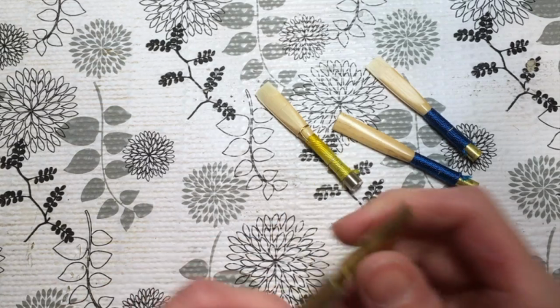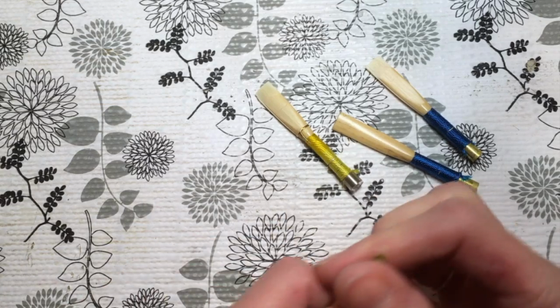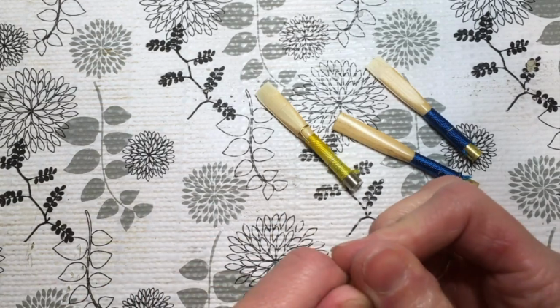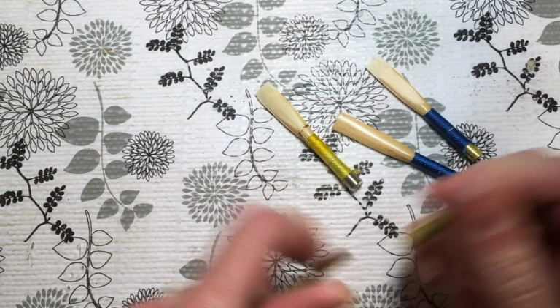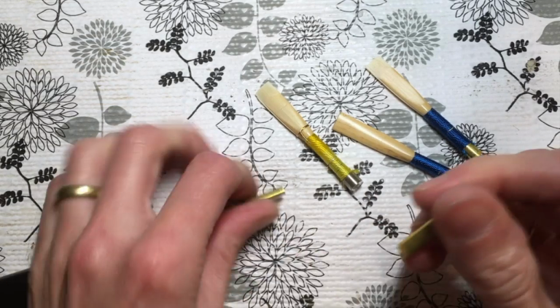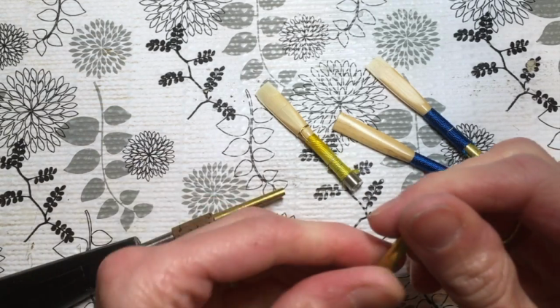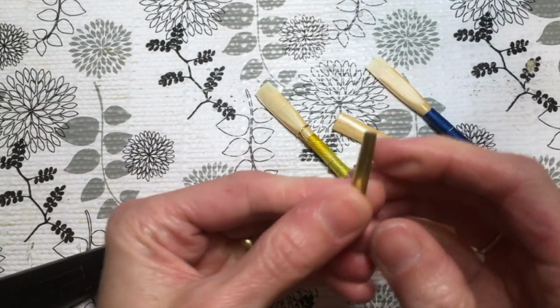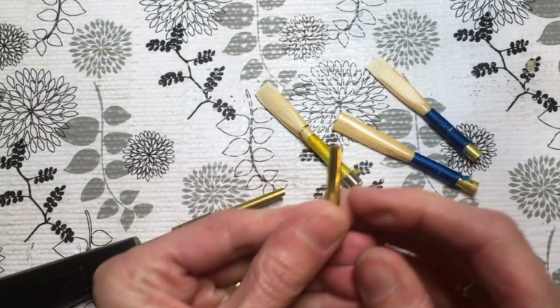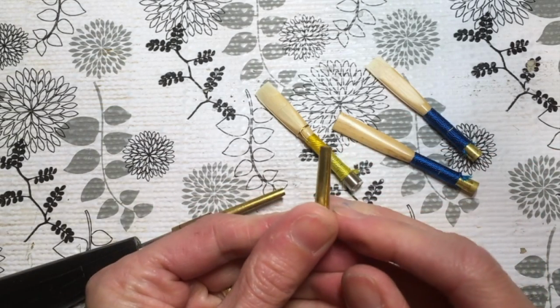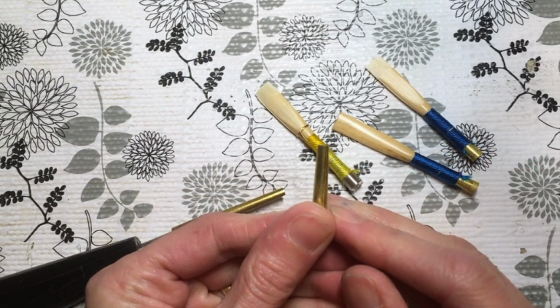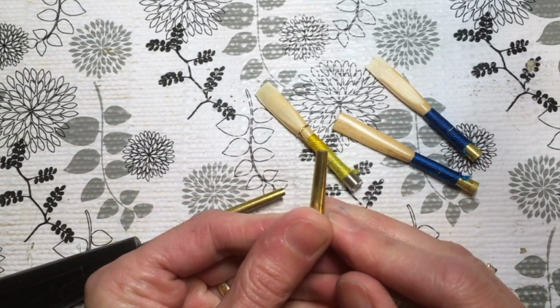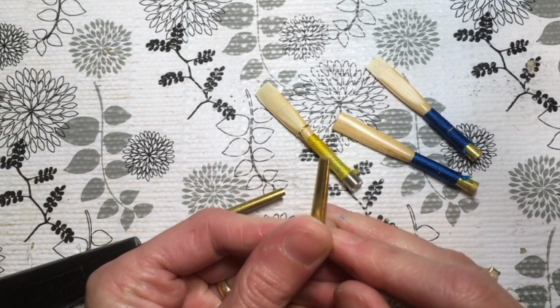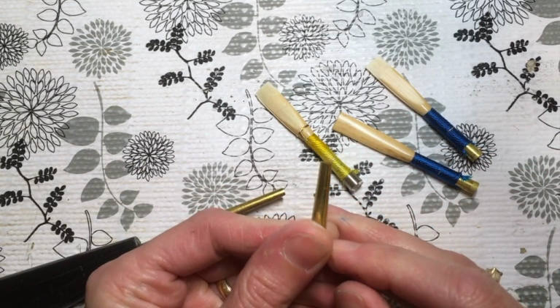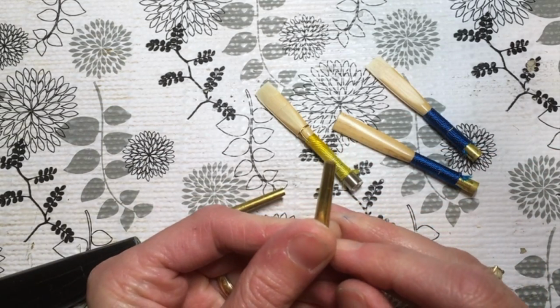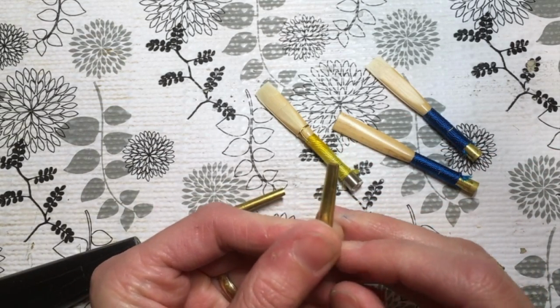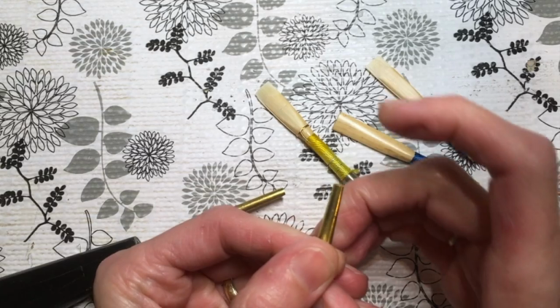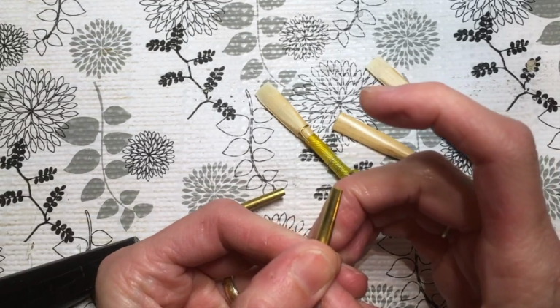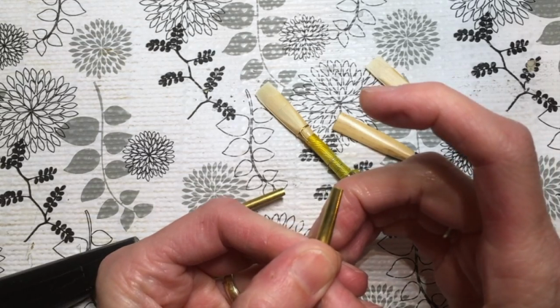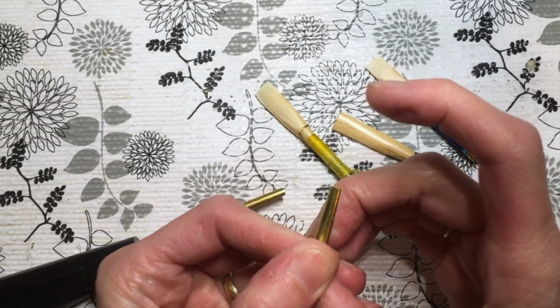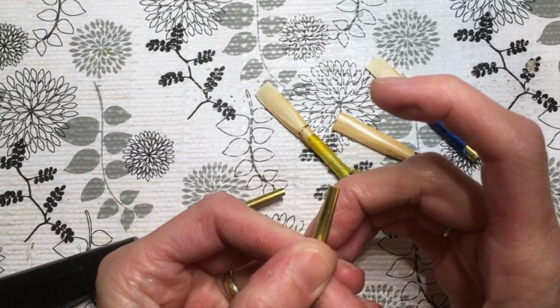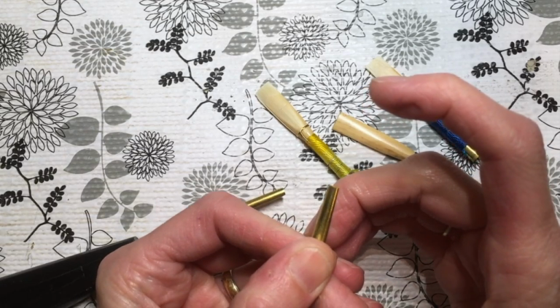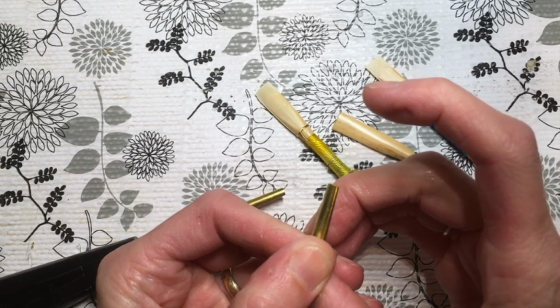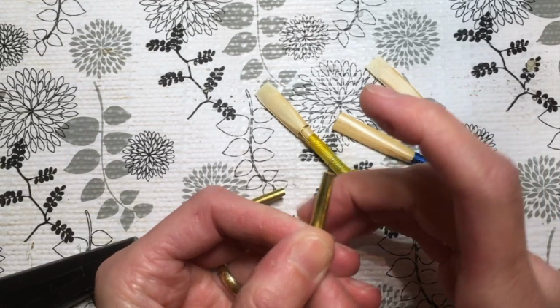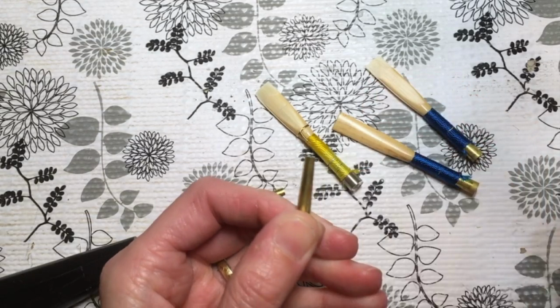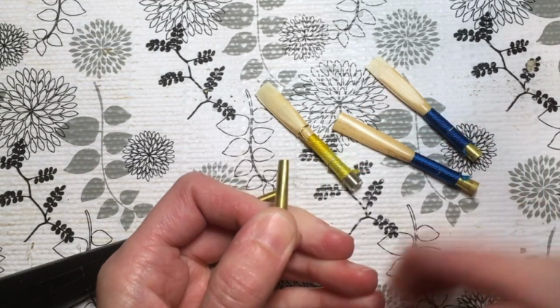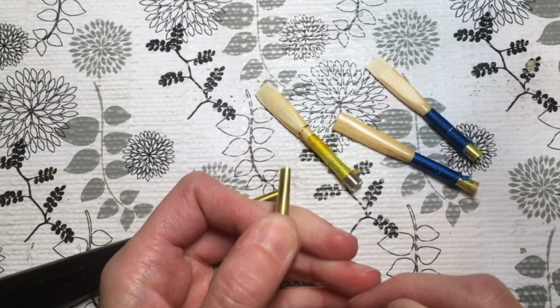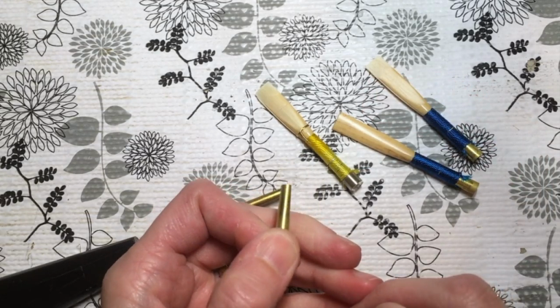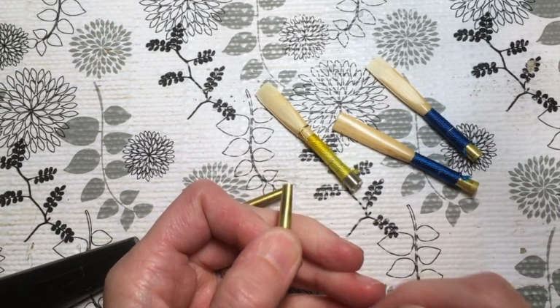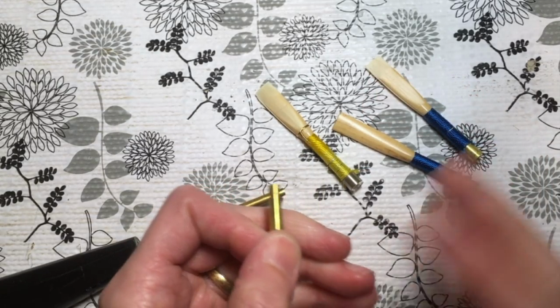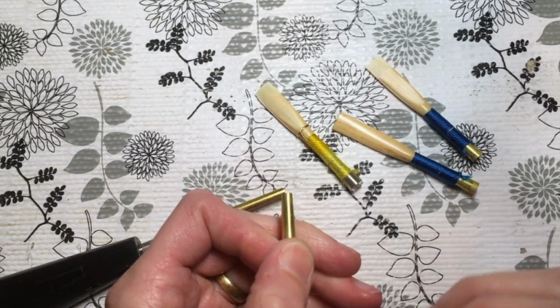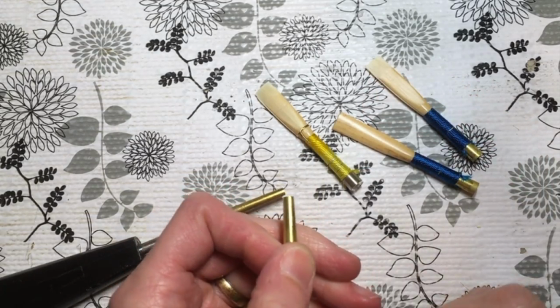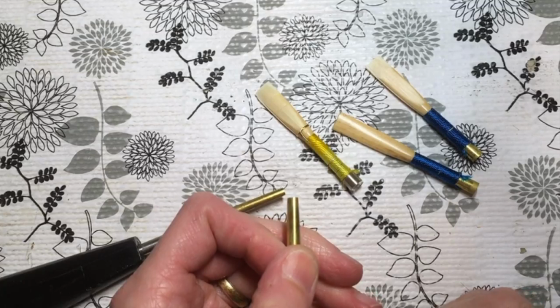The English horn tube itself is about 27 millimeters long, and I wind overall to 60 millimeters. I don't need to show you the winding process — it's exactly the same as oboe.